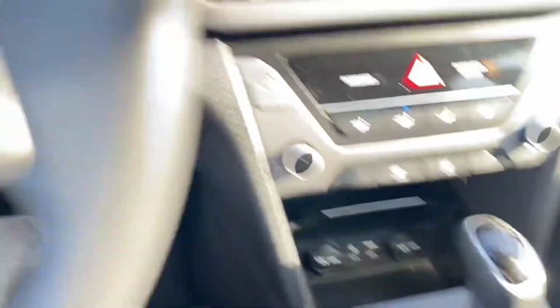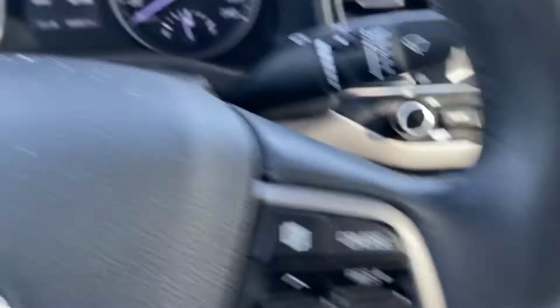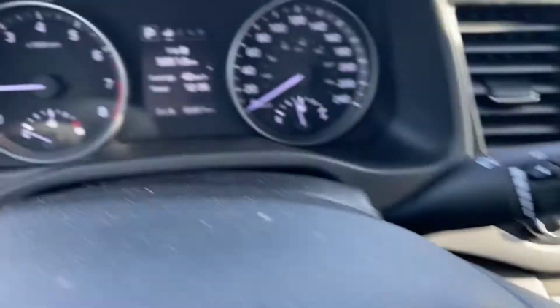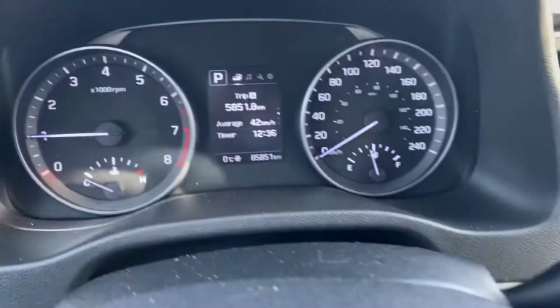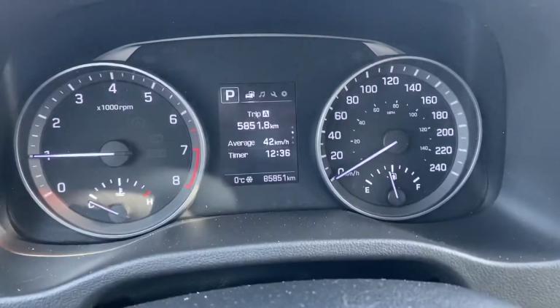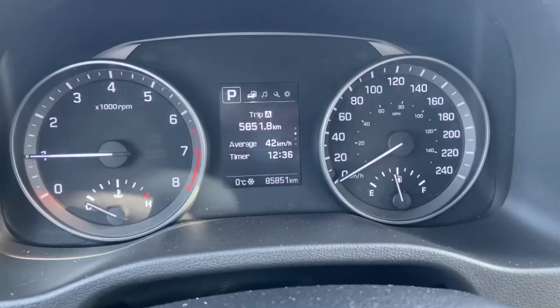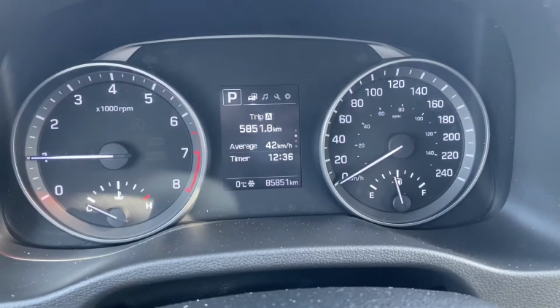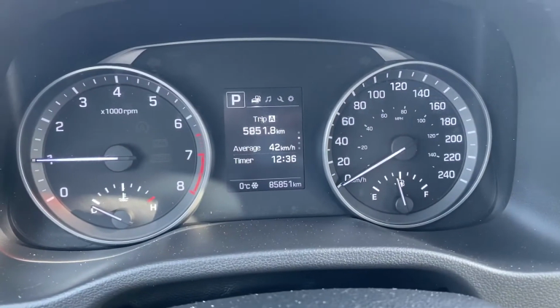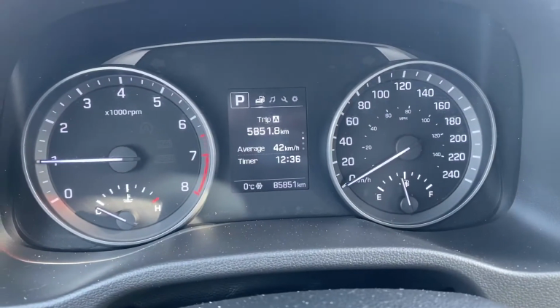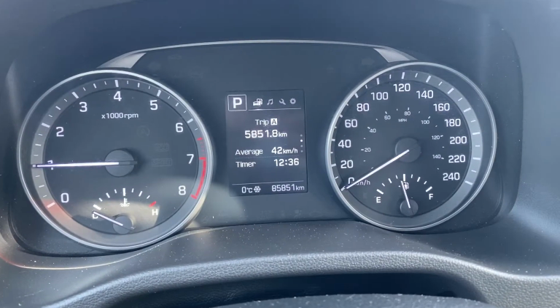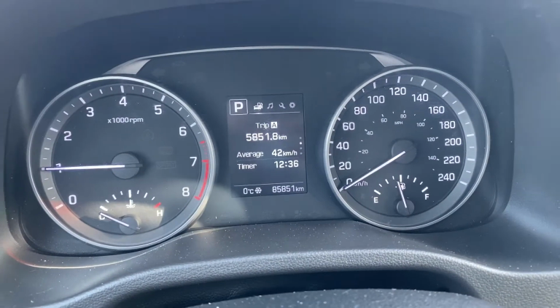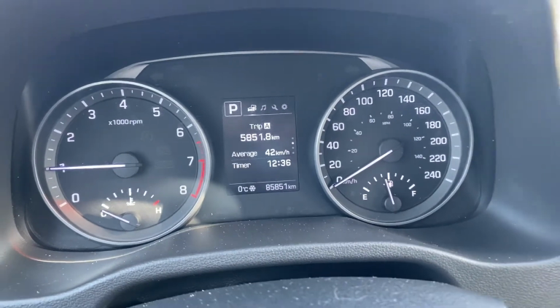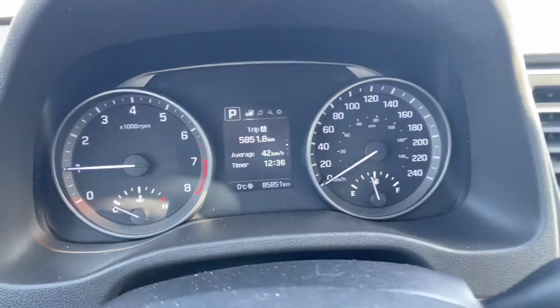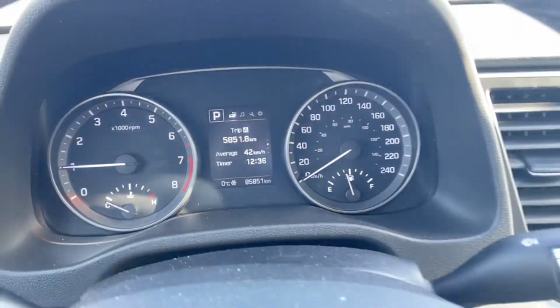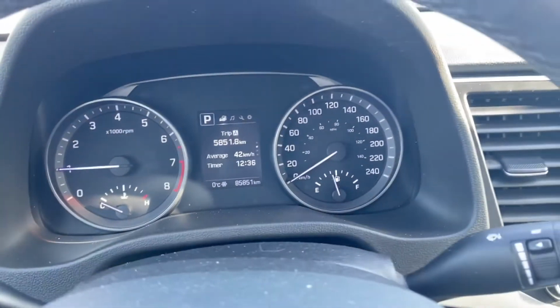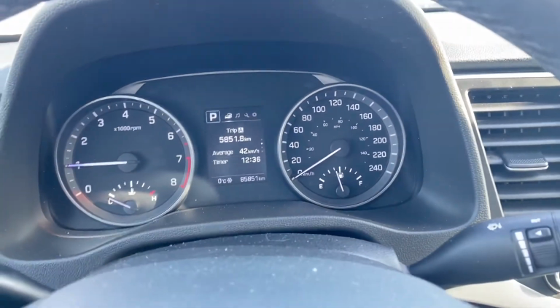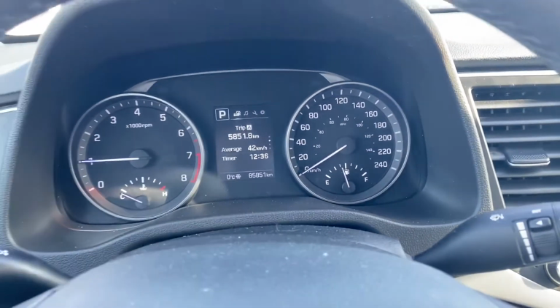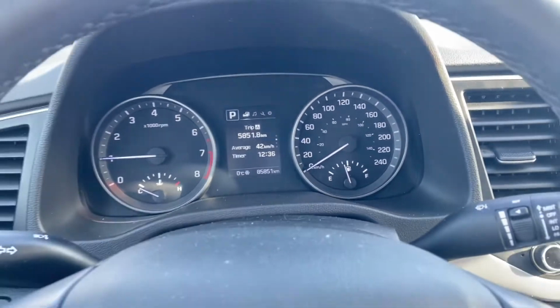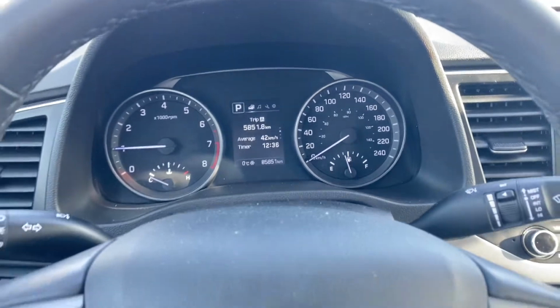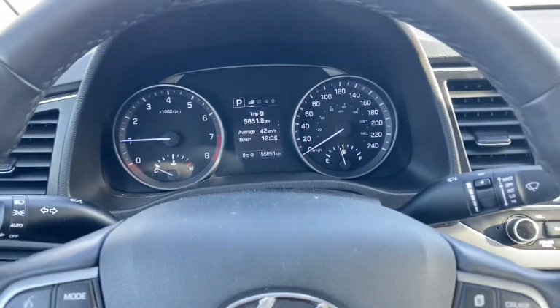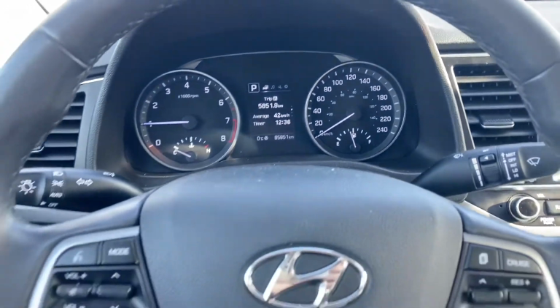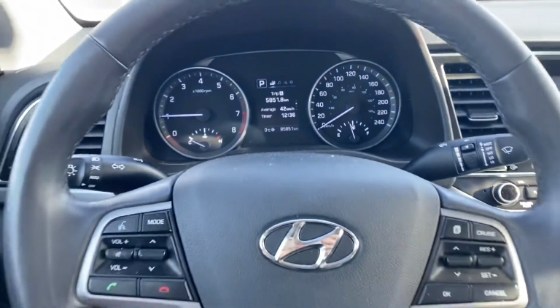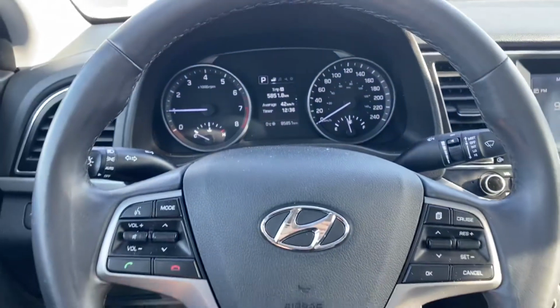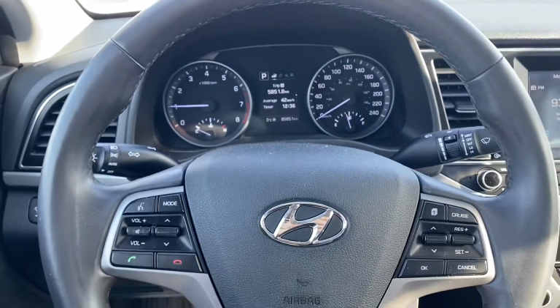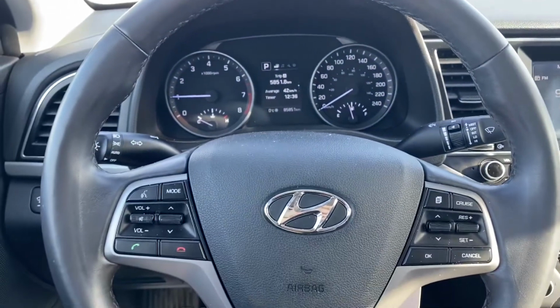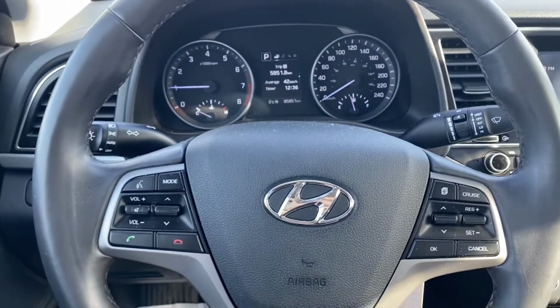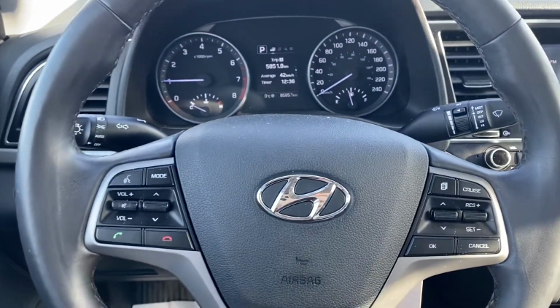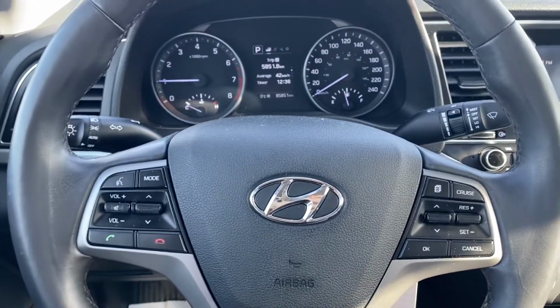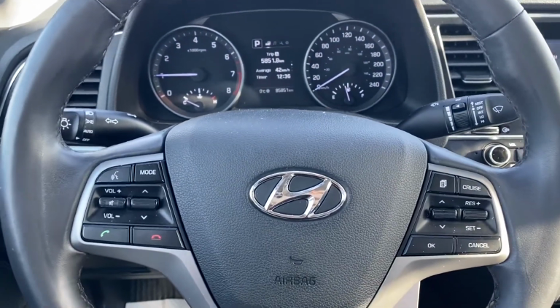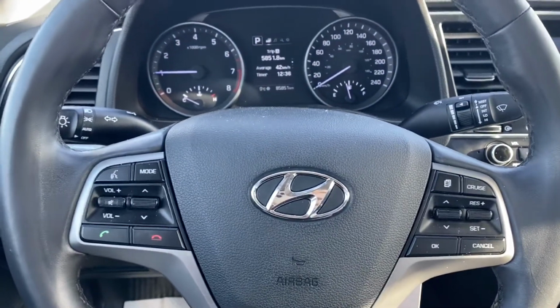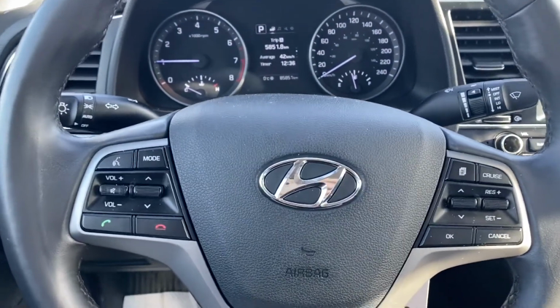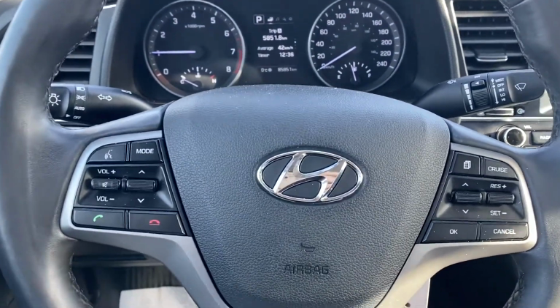This Elantra has 85,000 kilometers, so super low kilometers. Beautiful car. It's got cruise control, so check it out.